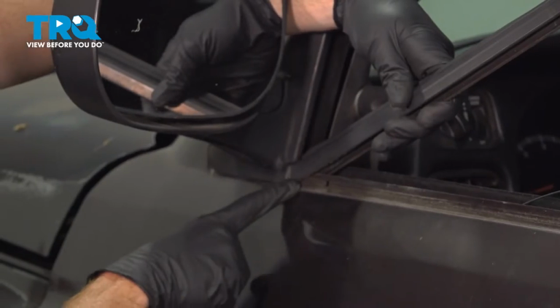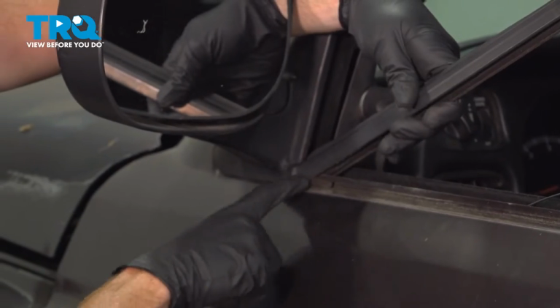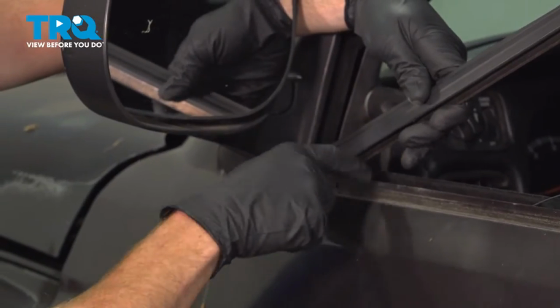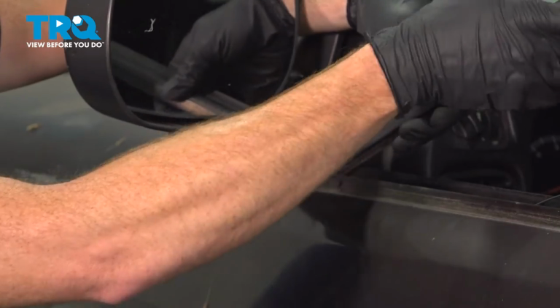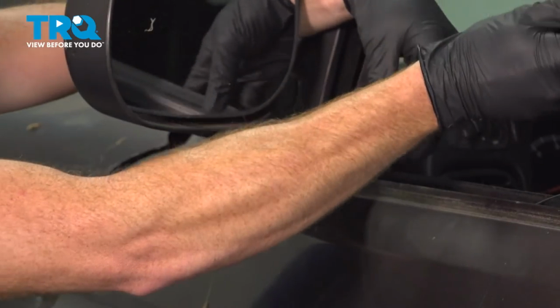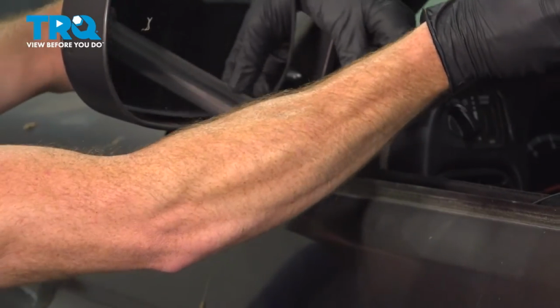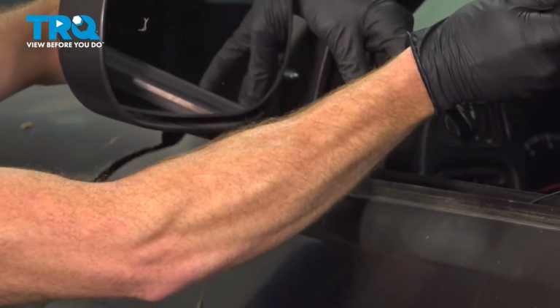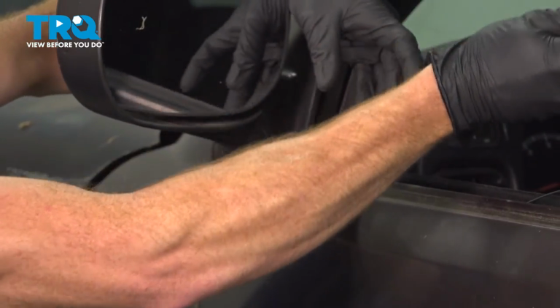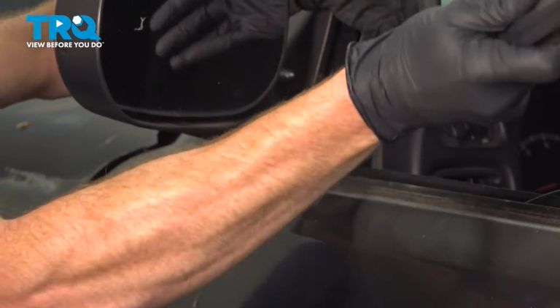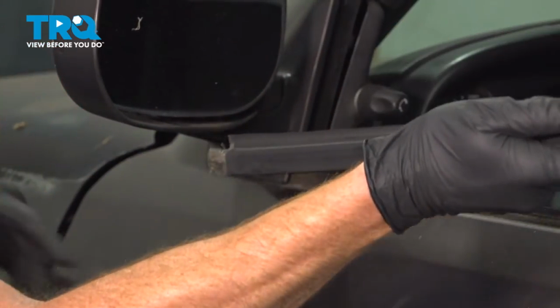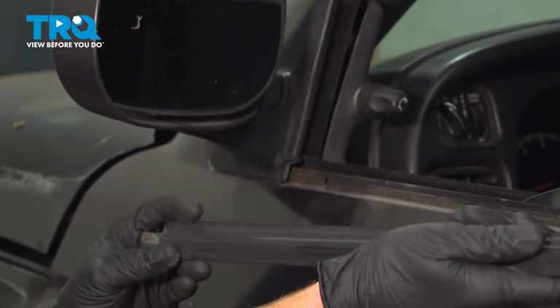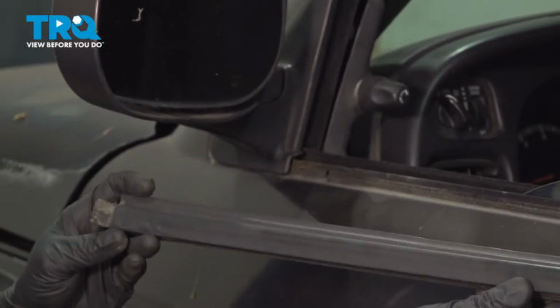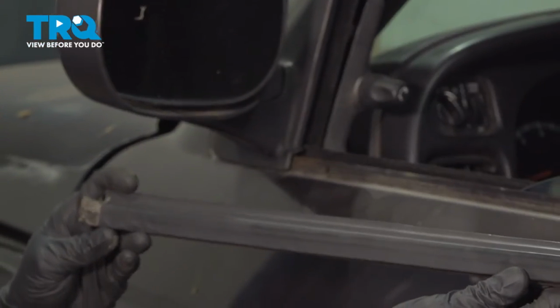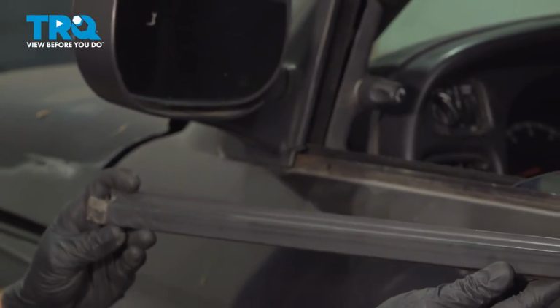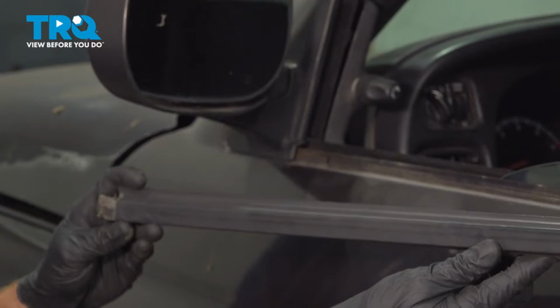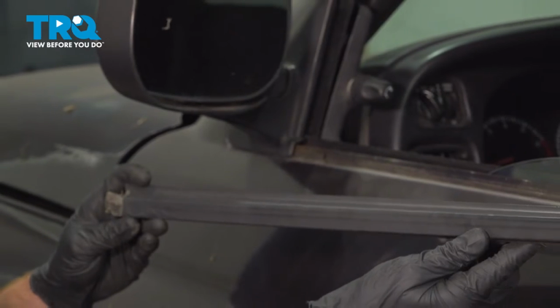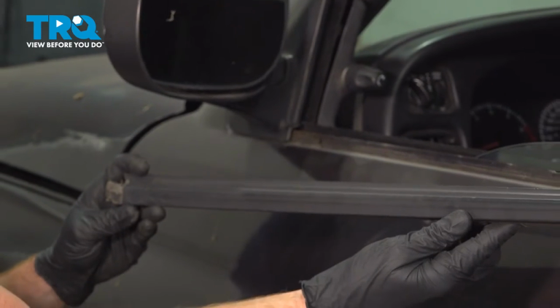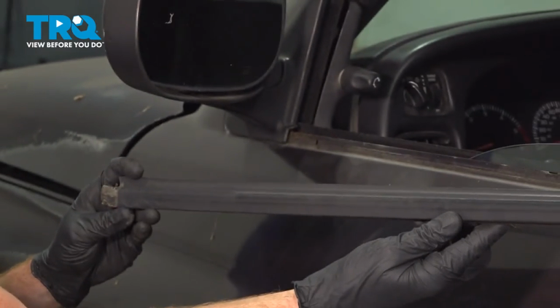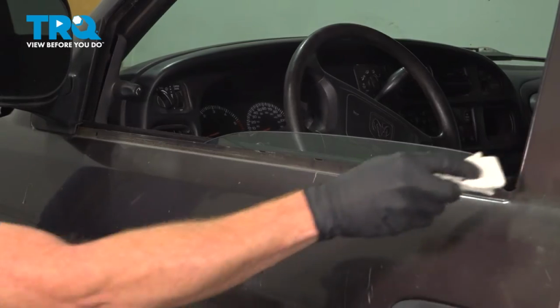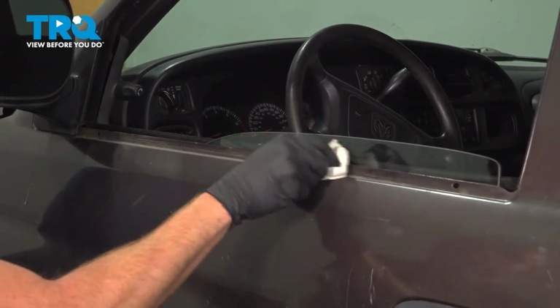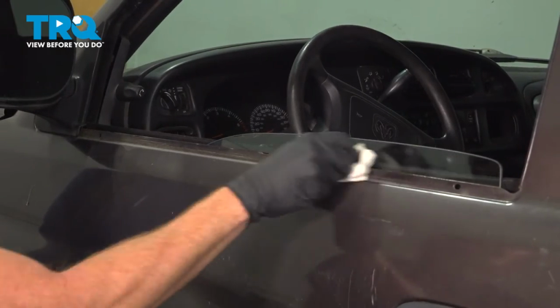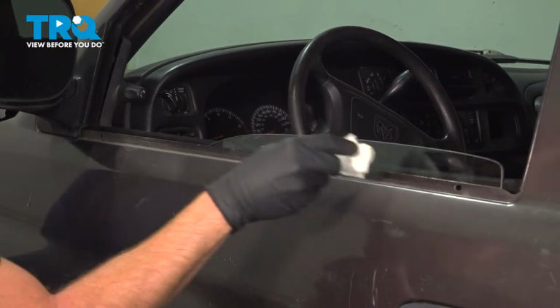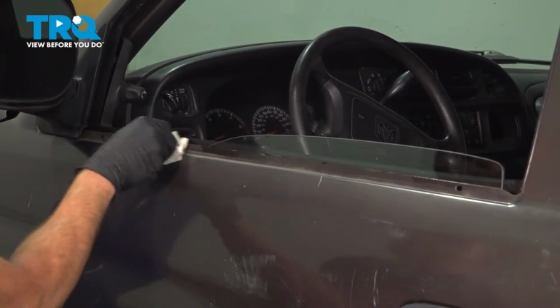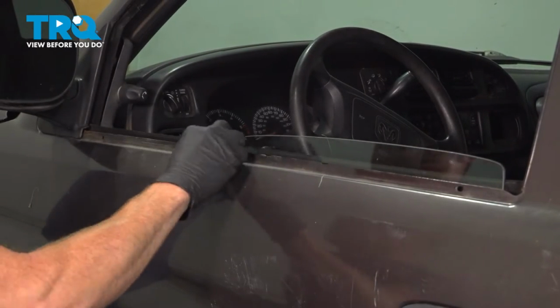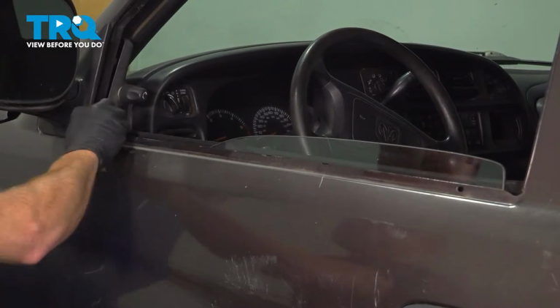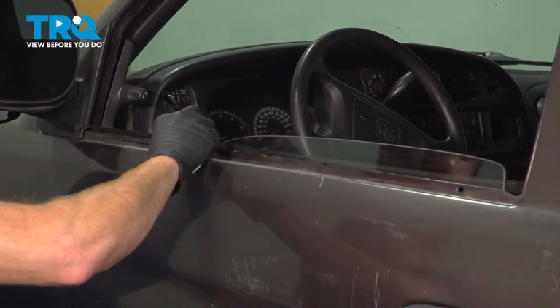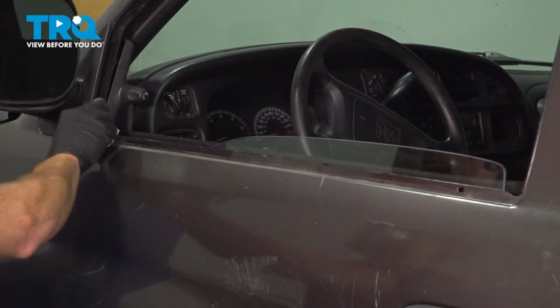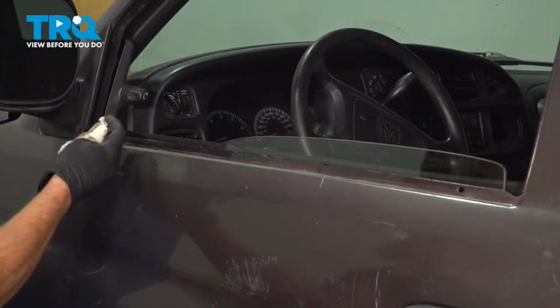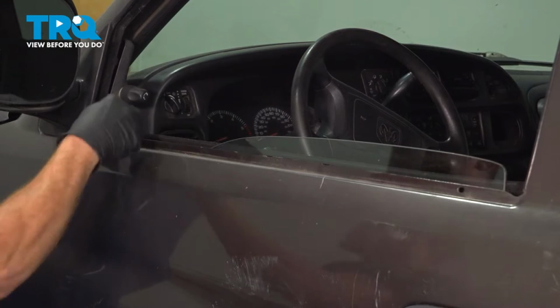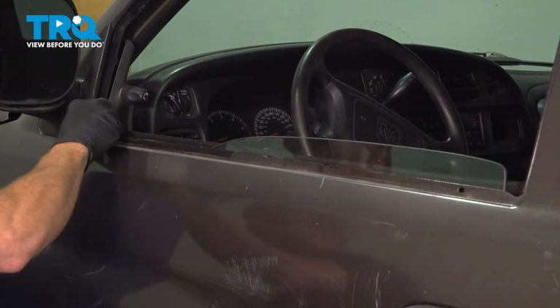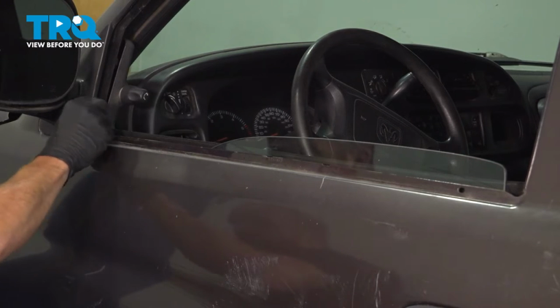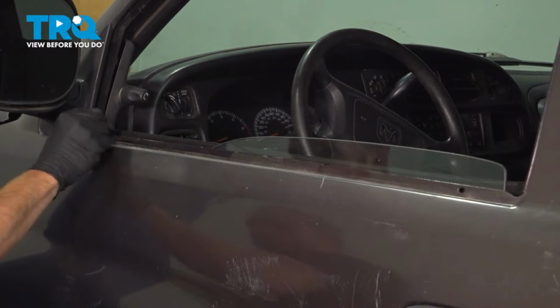We'll give this a wiggle and carefully slide it out of this area. There it is. Now that we have that off of there, let's continue on to cleaning and inspecting the door where the brand new window seal will go.